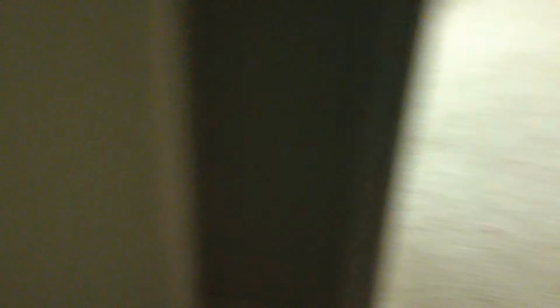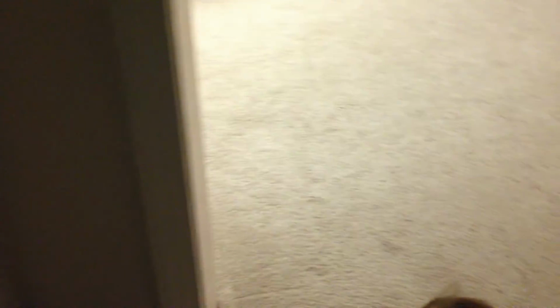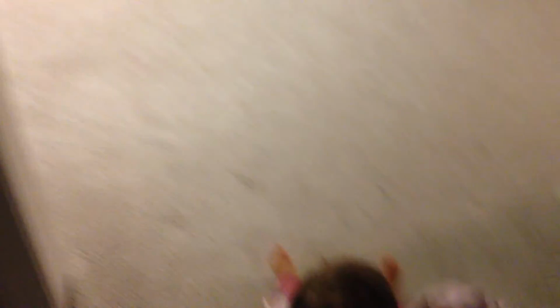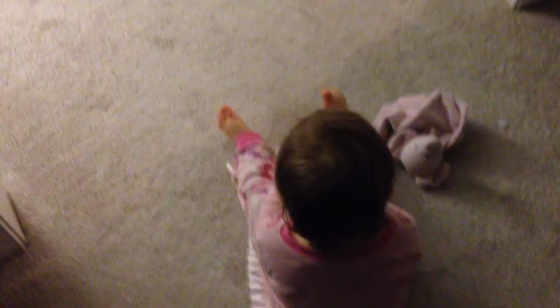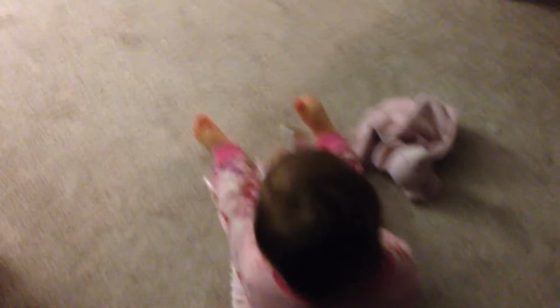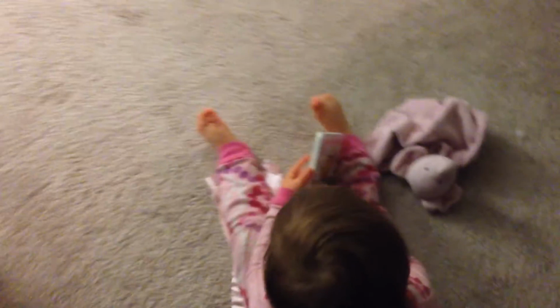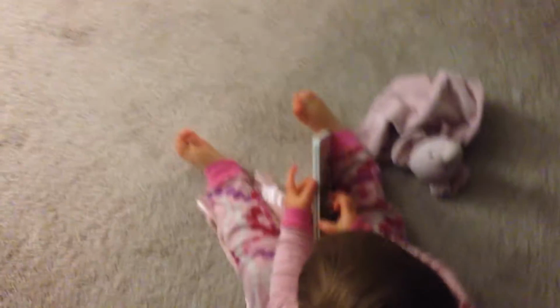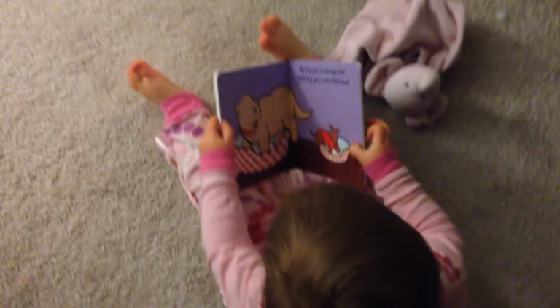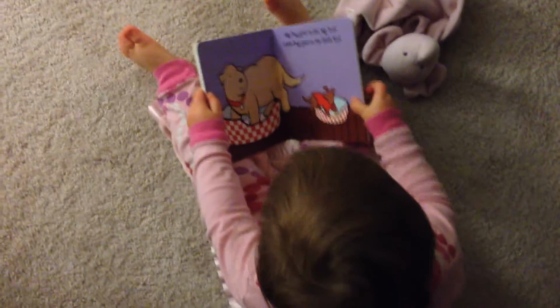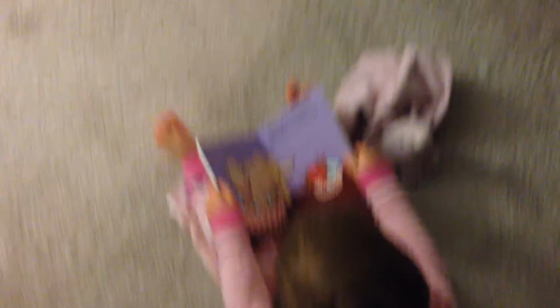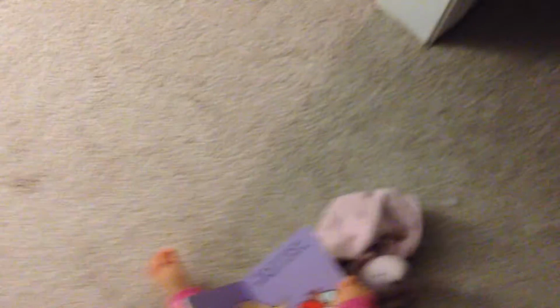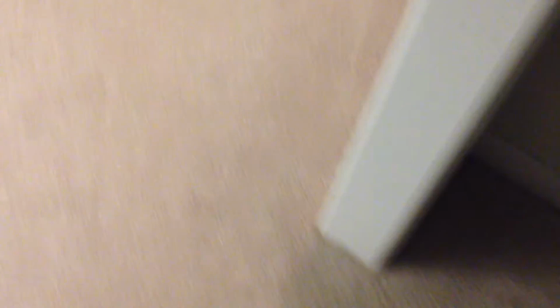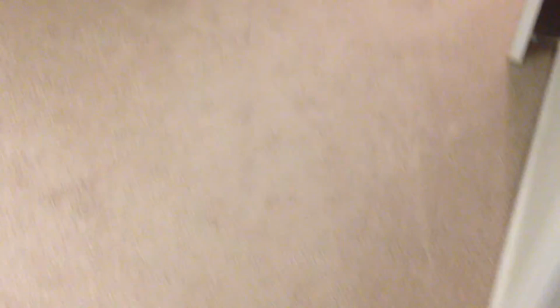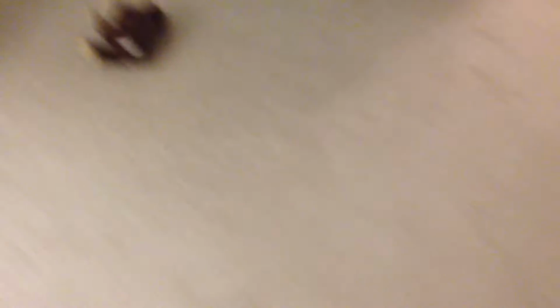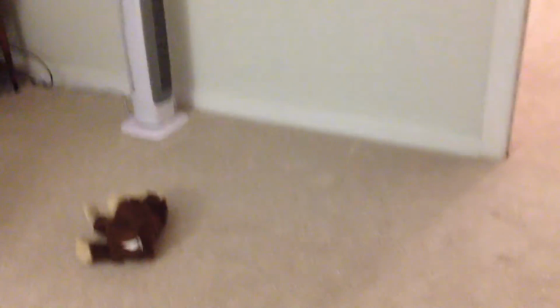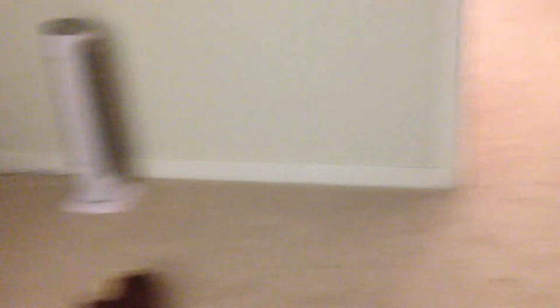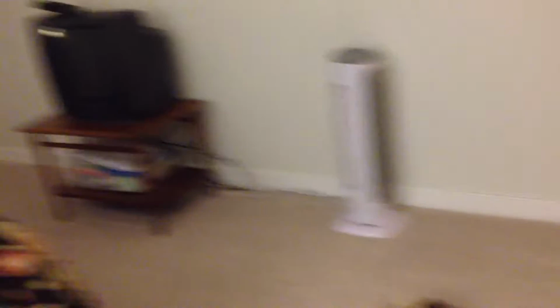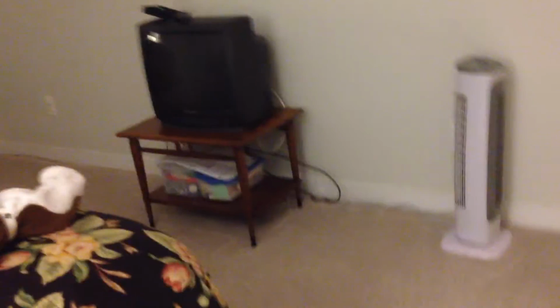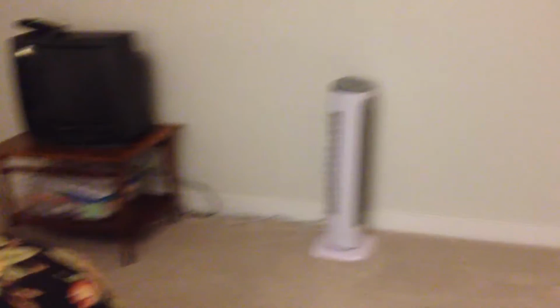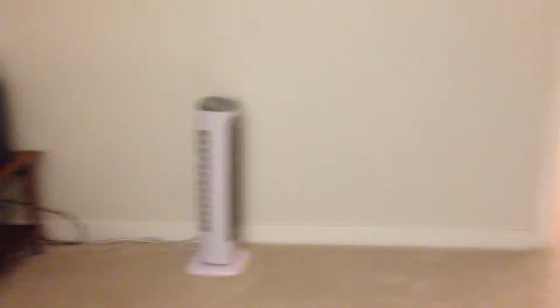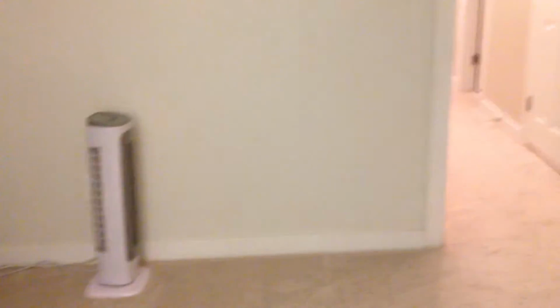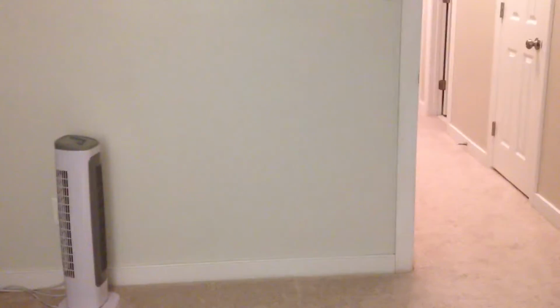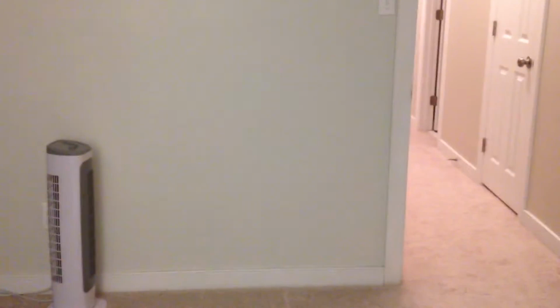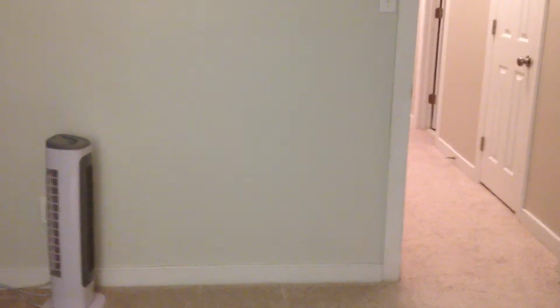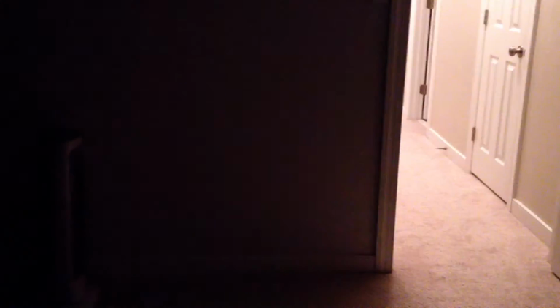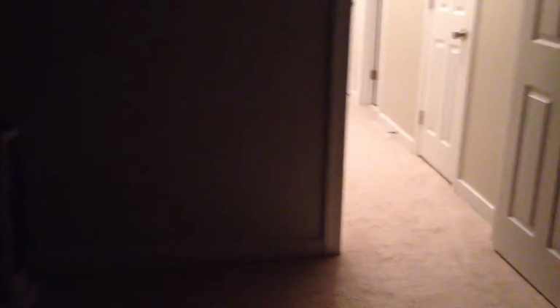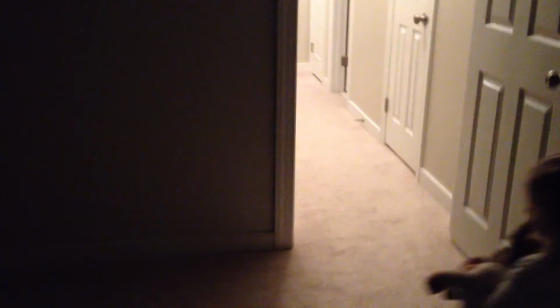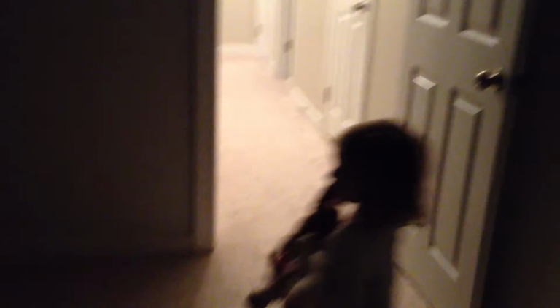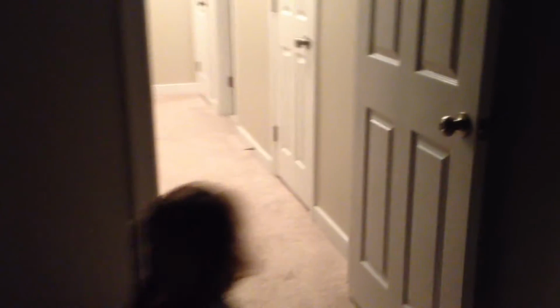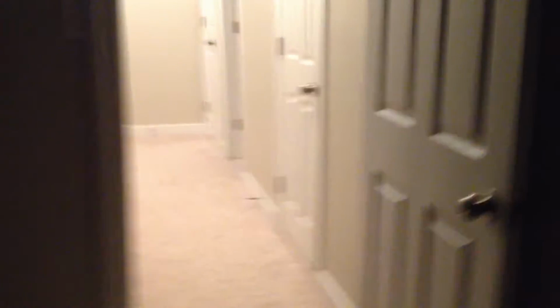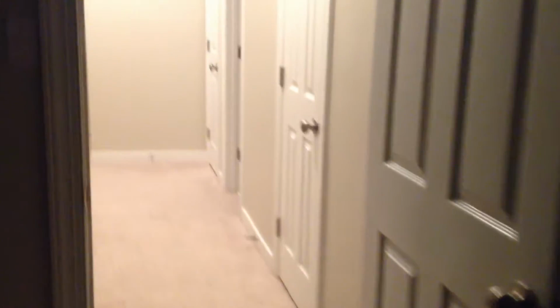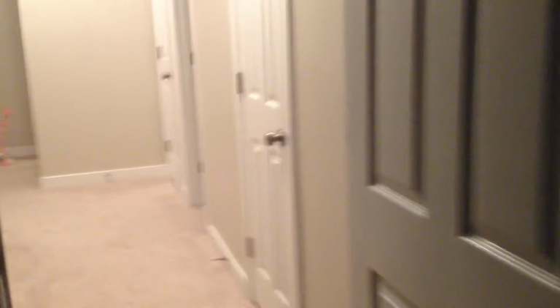Are you going to read in here? Let's come on in here and read. Get your dog, Jenna. Get the dogs on the bed.